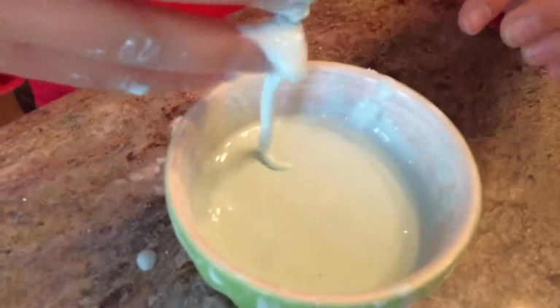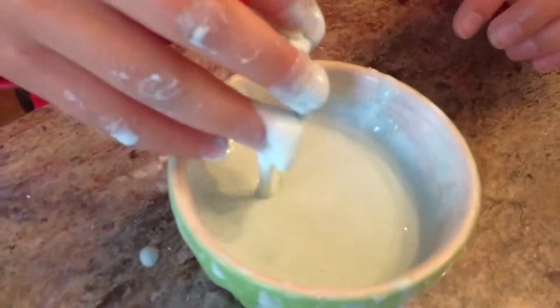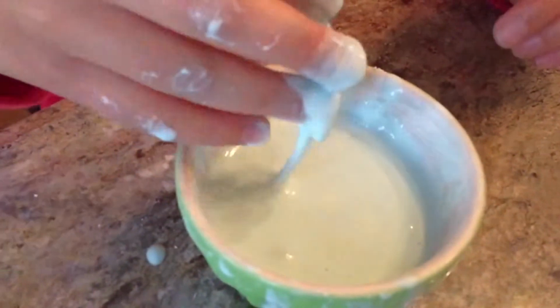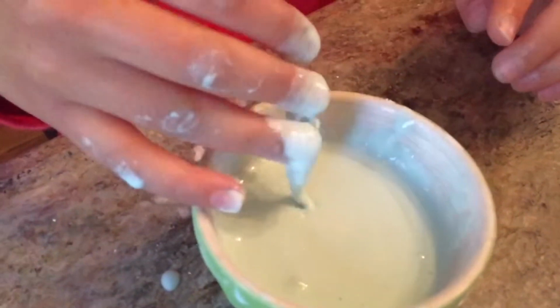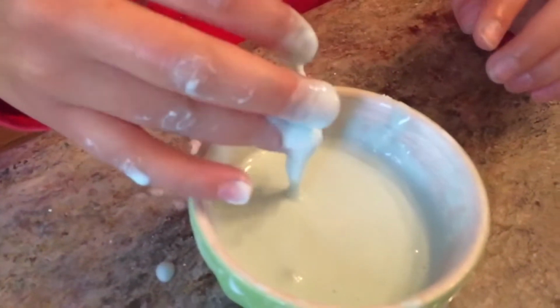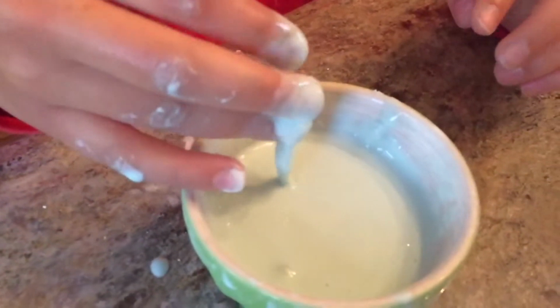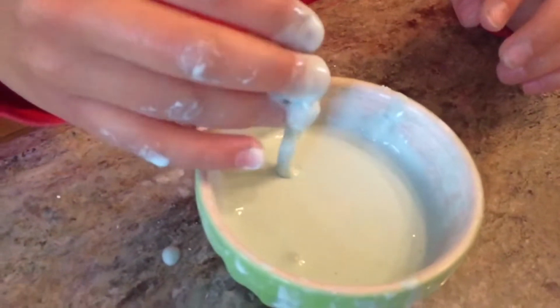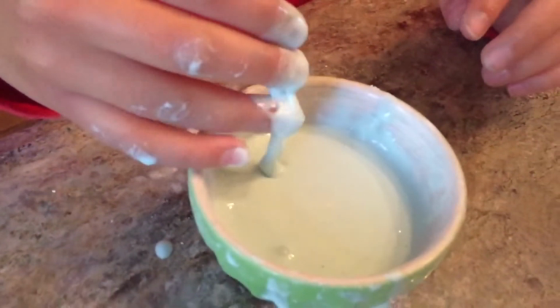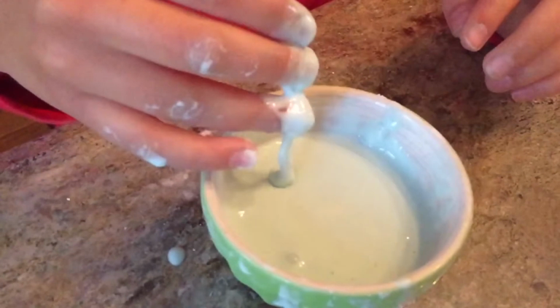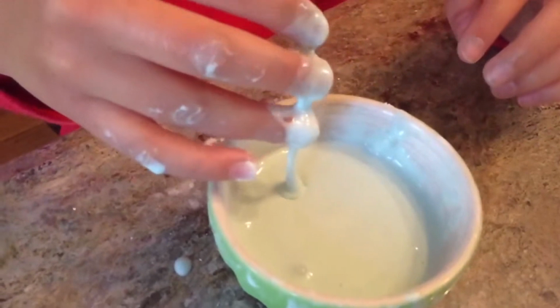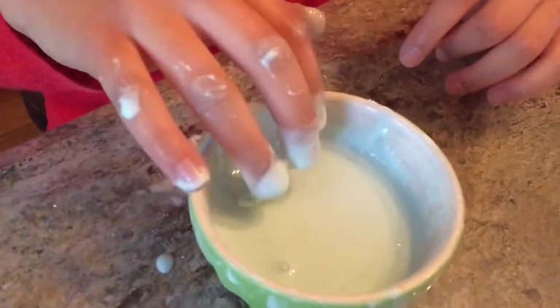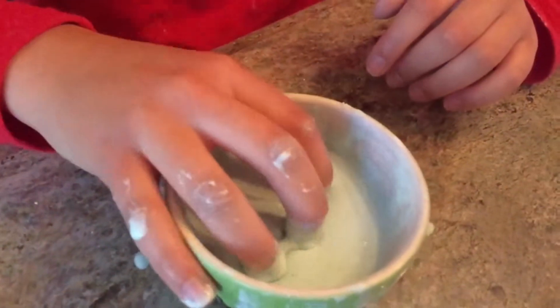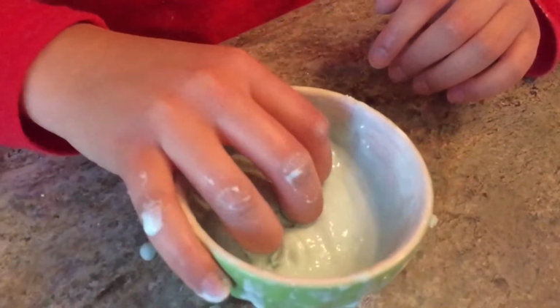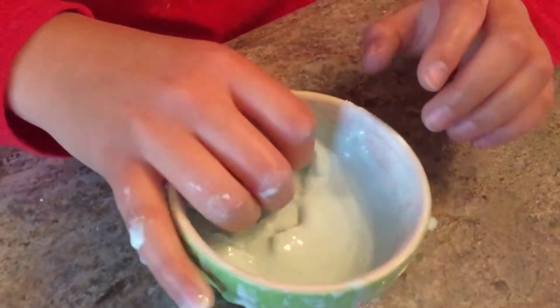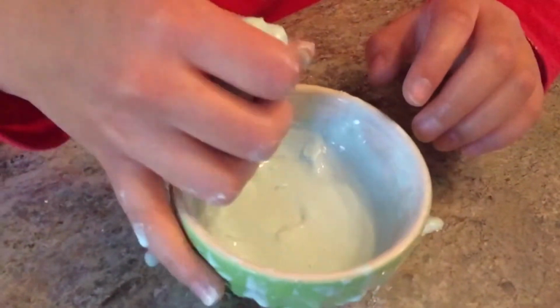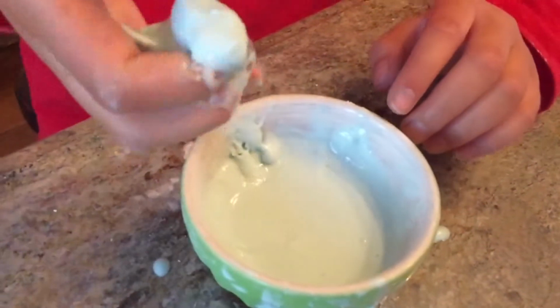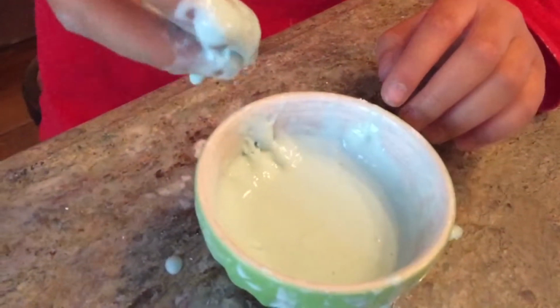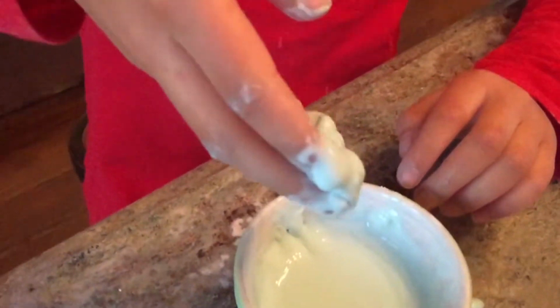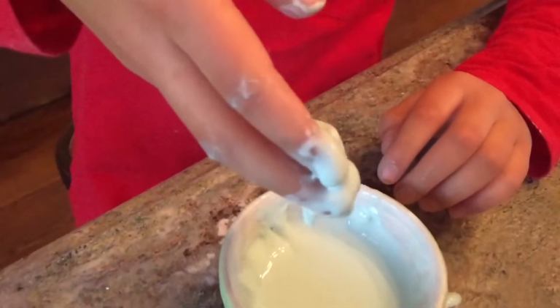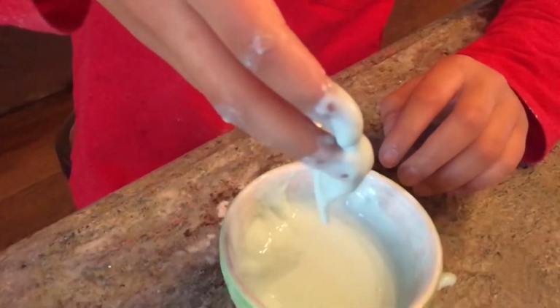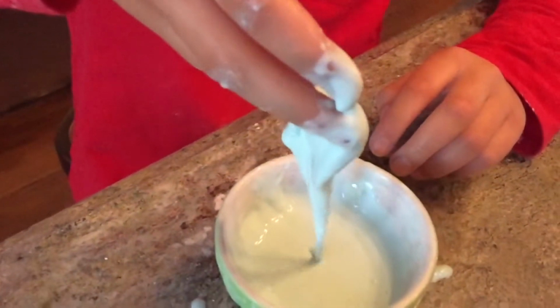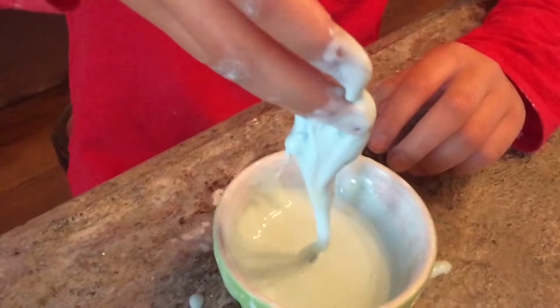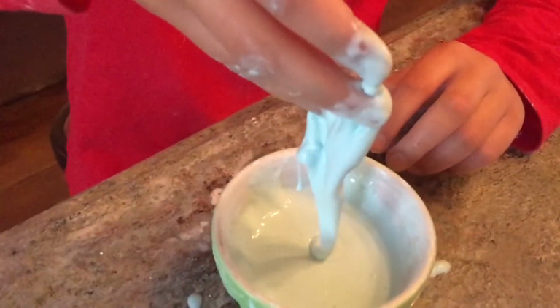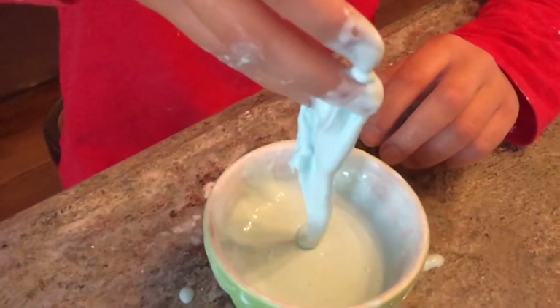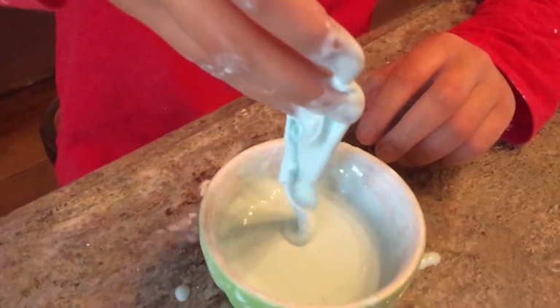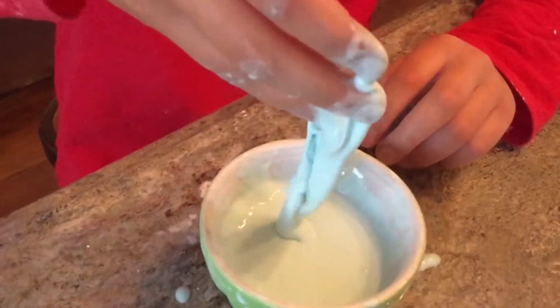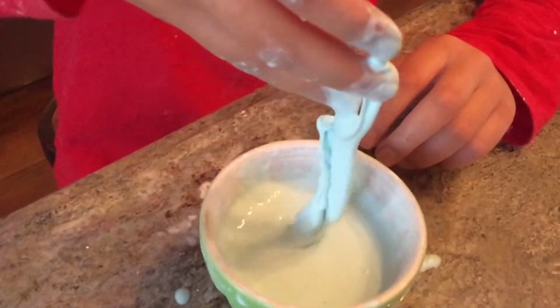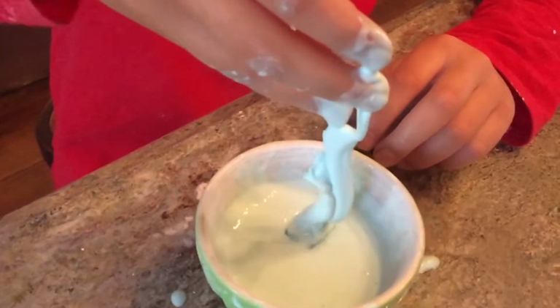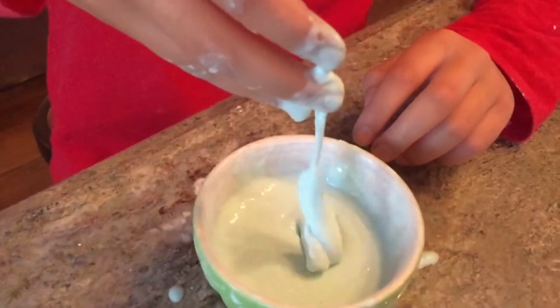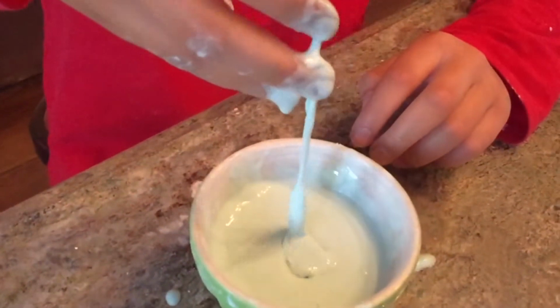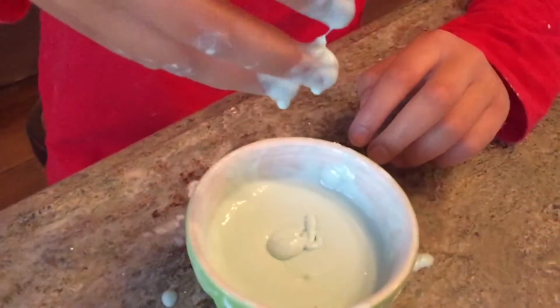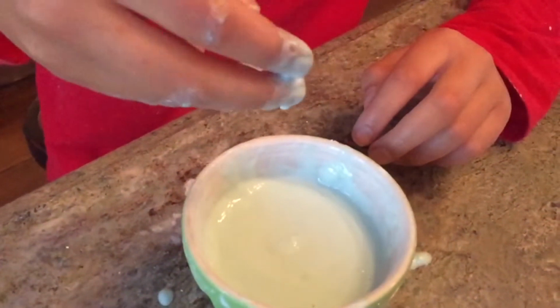All this is is cornstarch and water, and since cornstarch is a natural thickener it just thickens the water. I also added a little bit of food coloring, and I just experimented with the cornstarch and water until